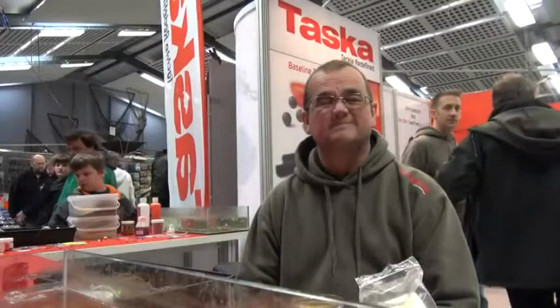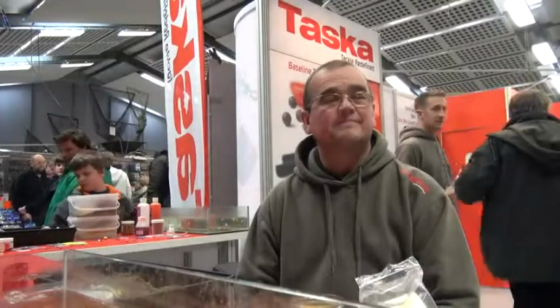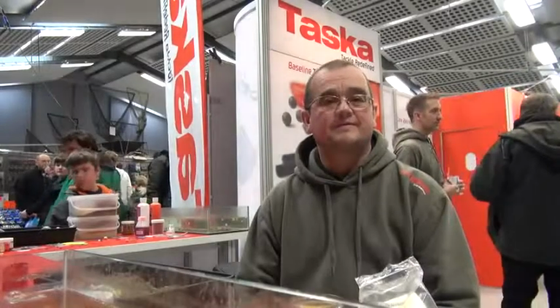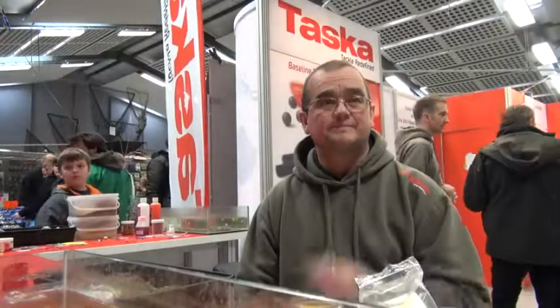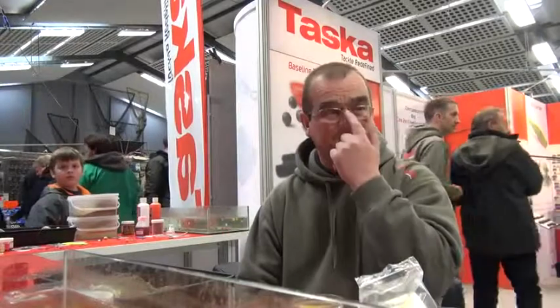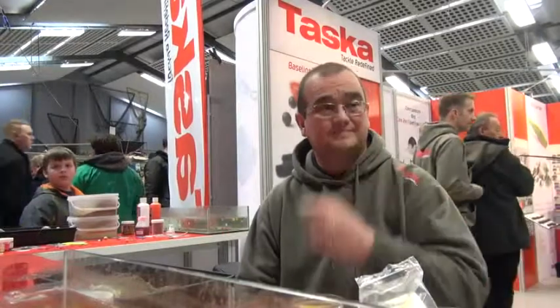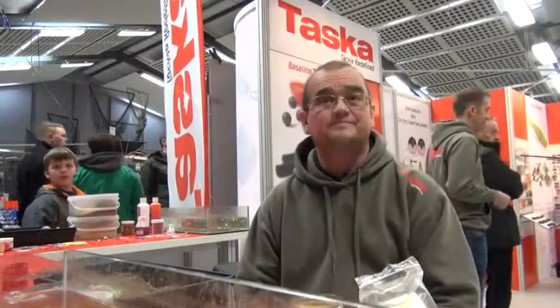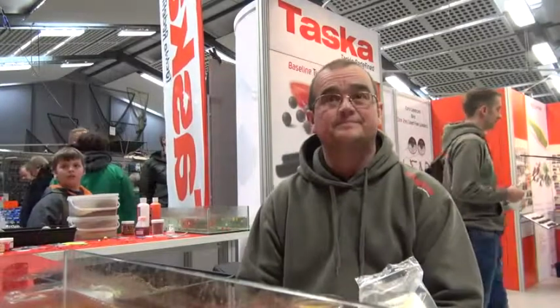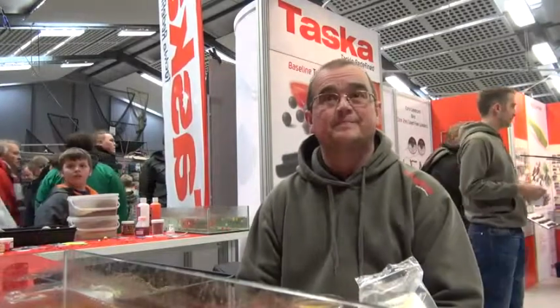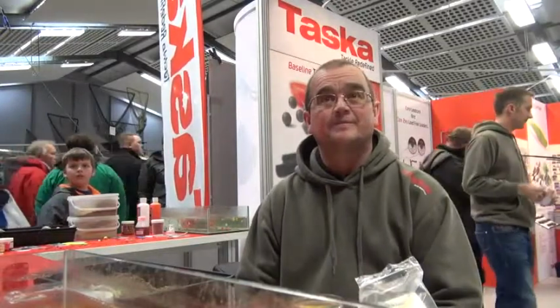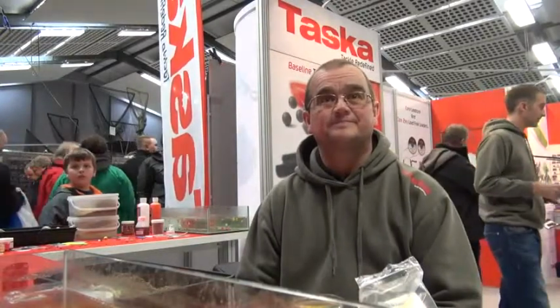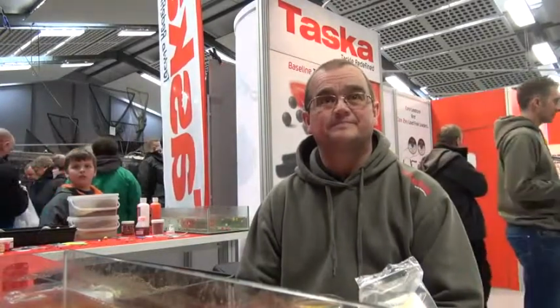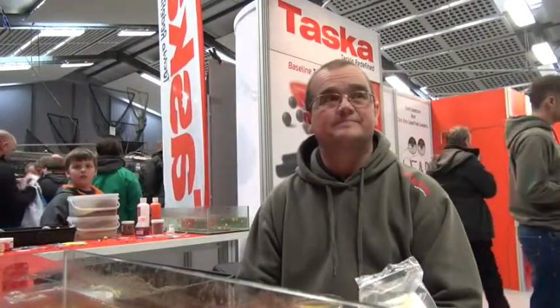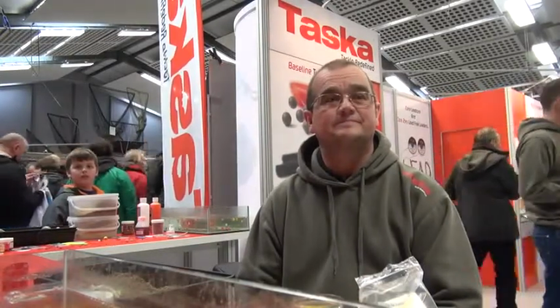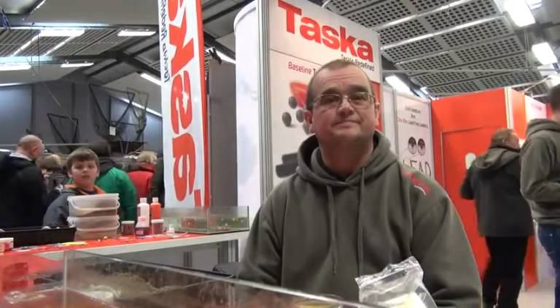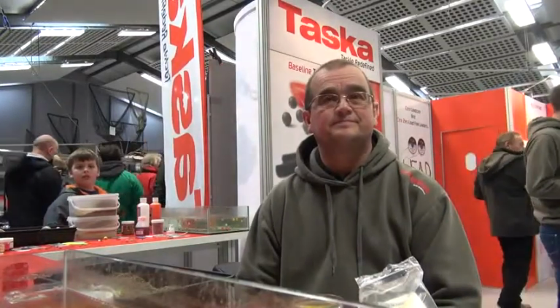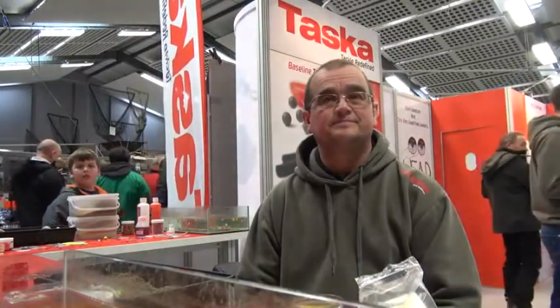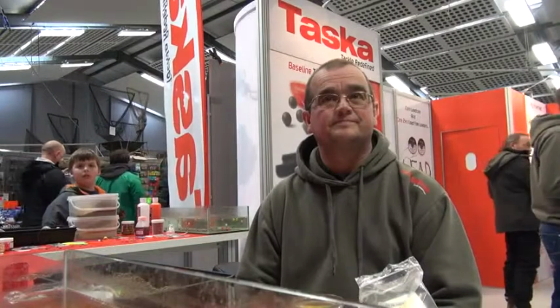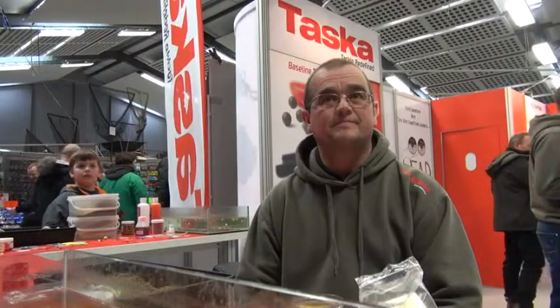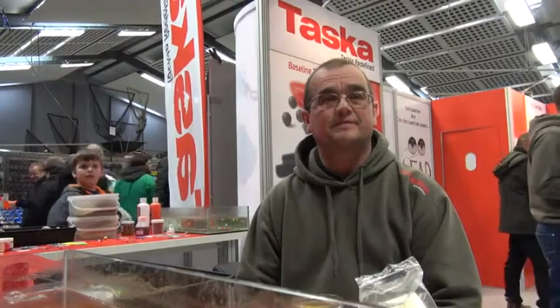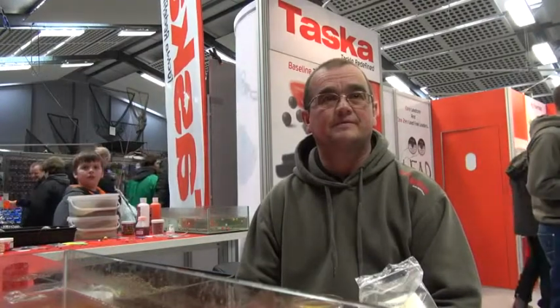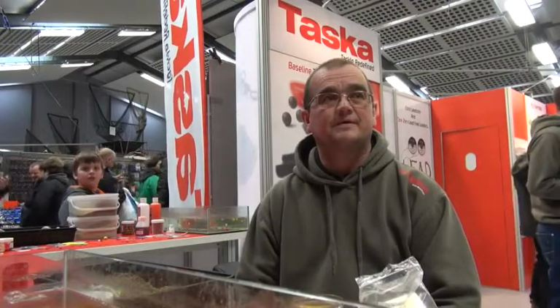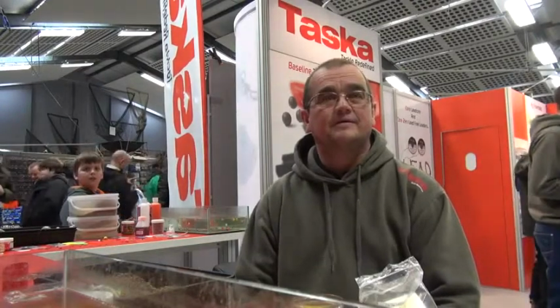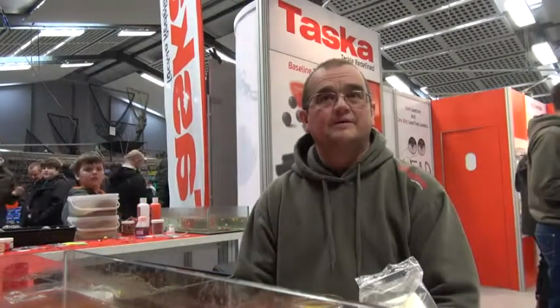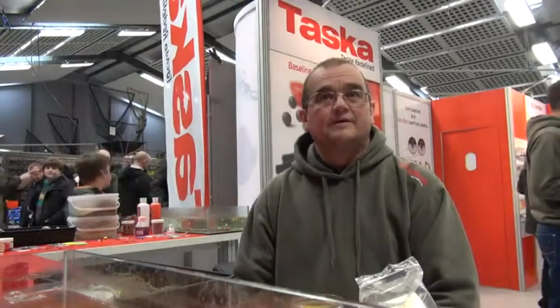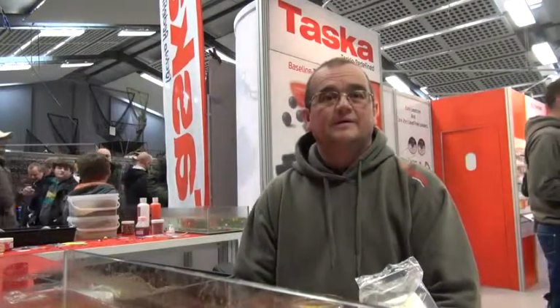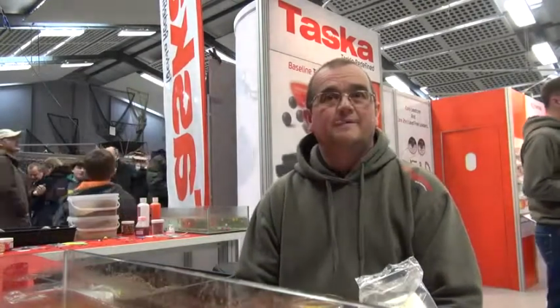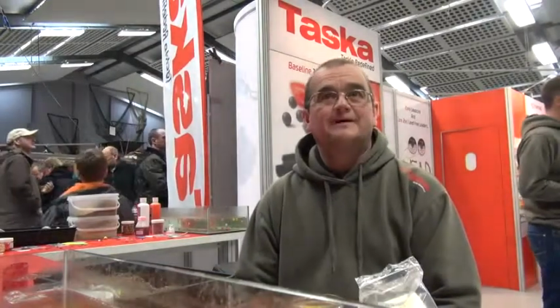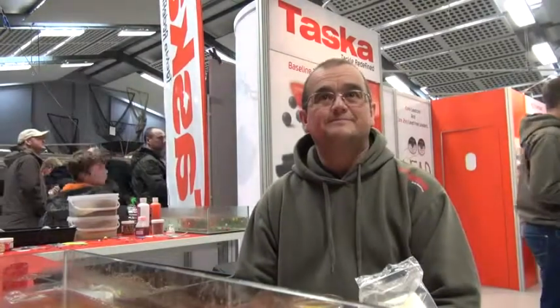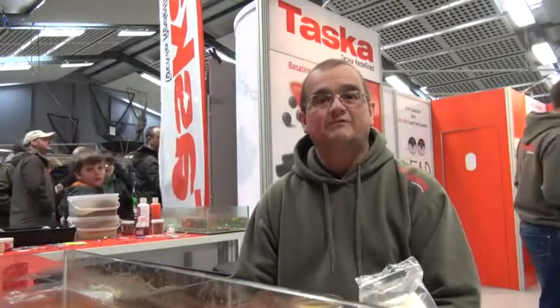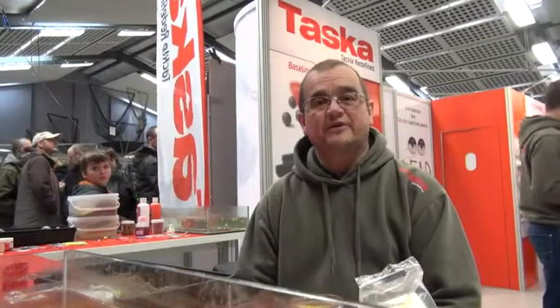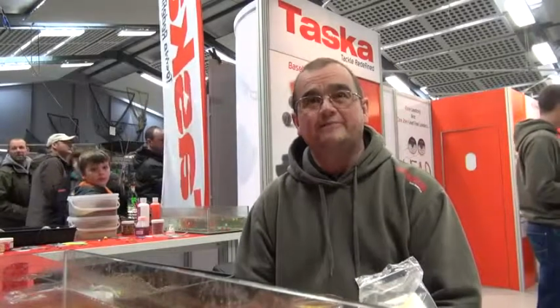Hello, Adam Brader reporting for Agus Bell TV. We're on the Tasker Tackle Redefine stand here in Norwich at the Carp Course Show. And this is Milky. How are you, Gary? I'm very well, thank you, Adam.